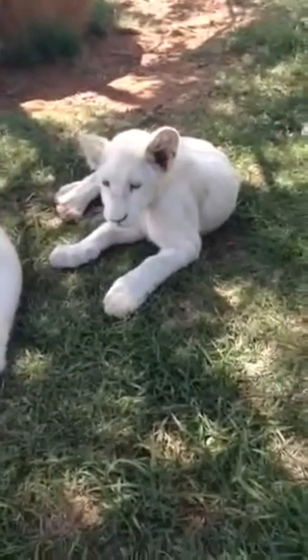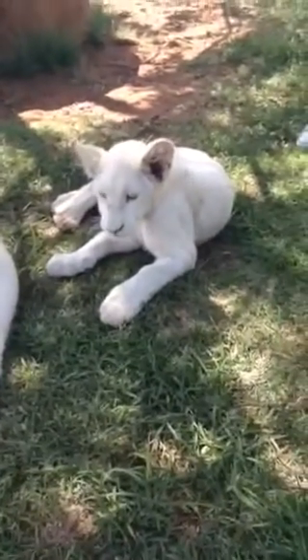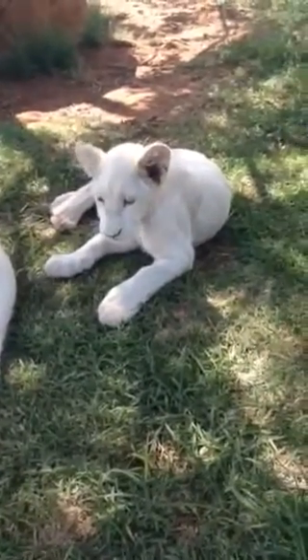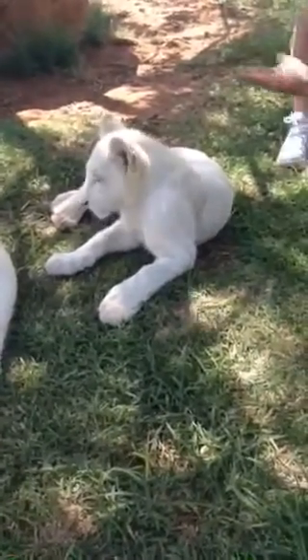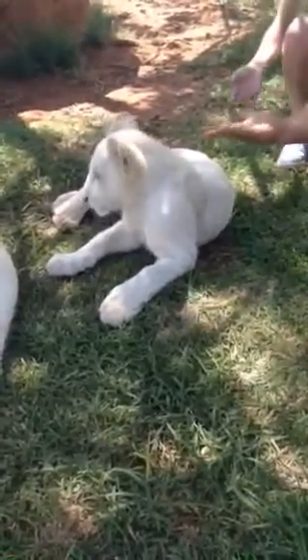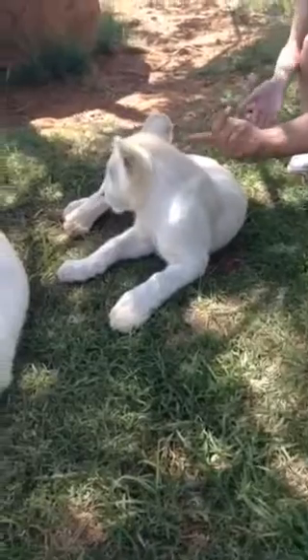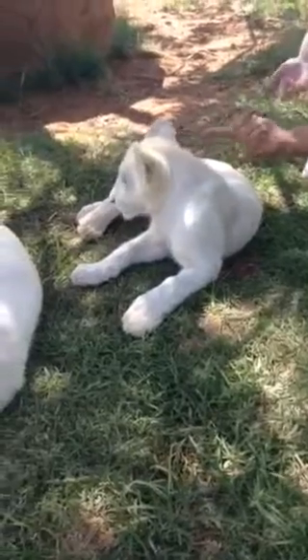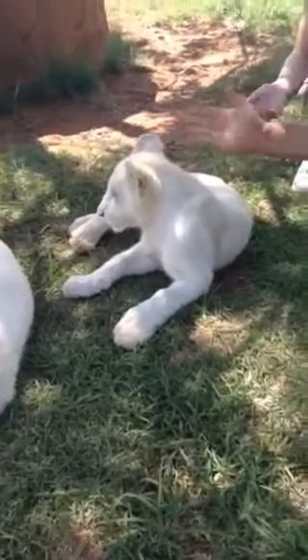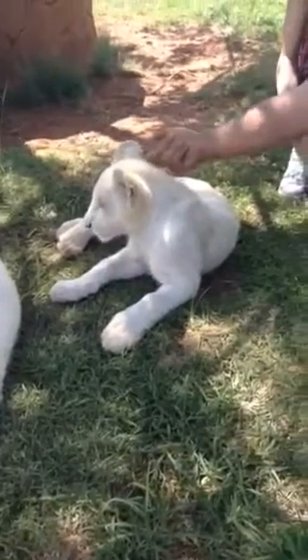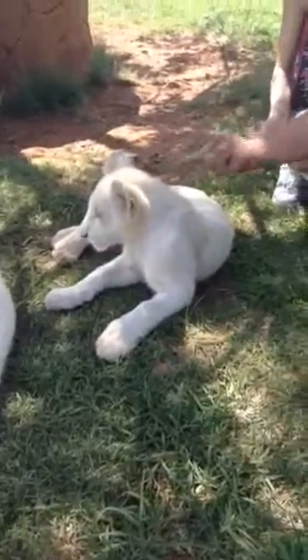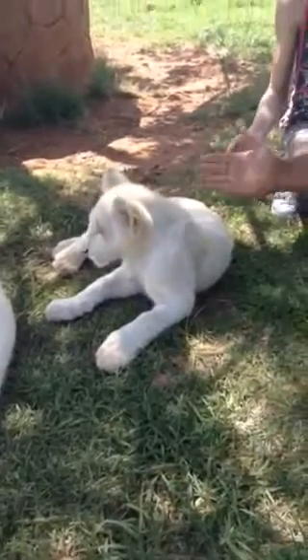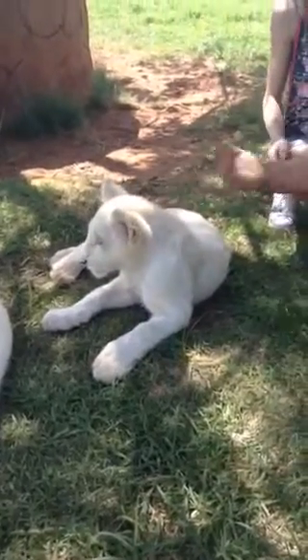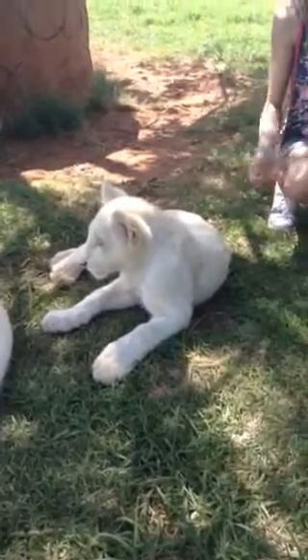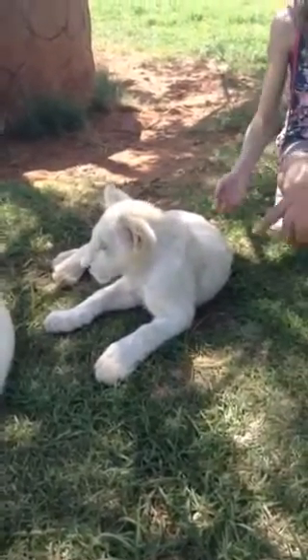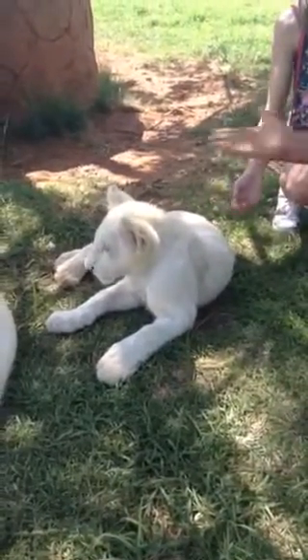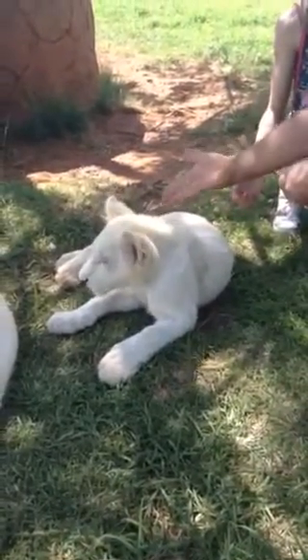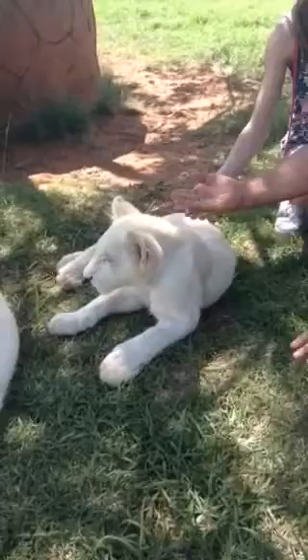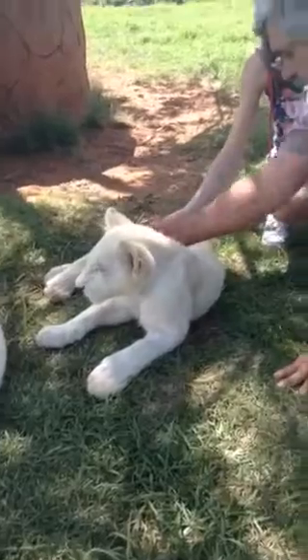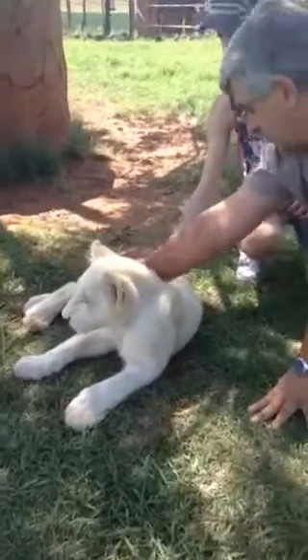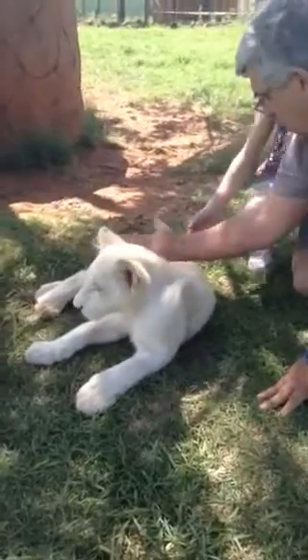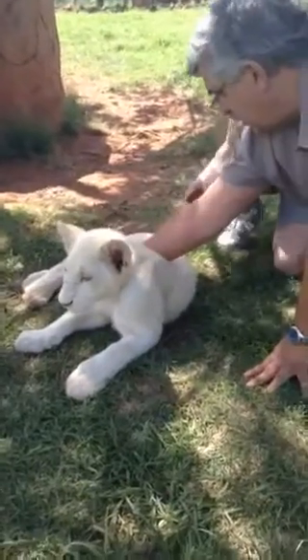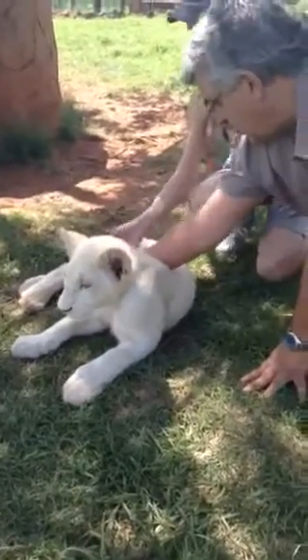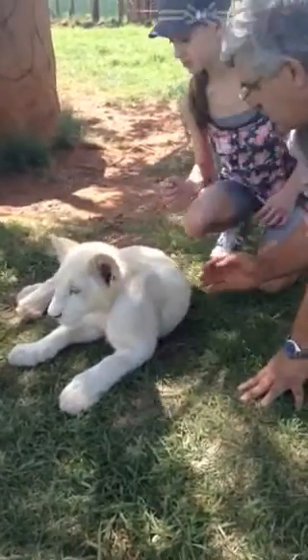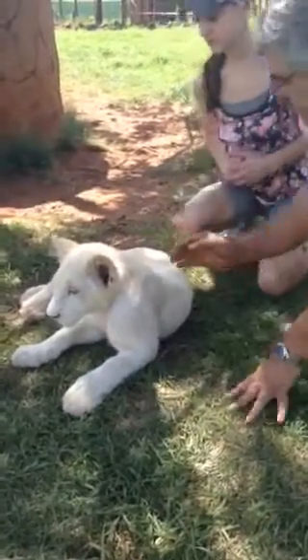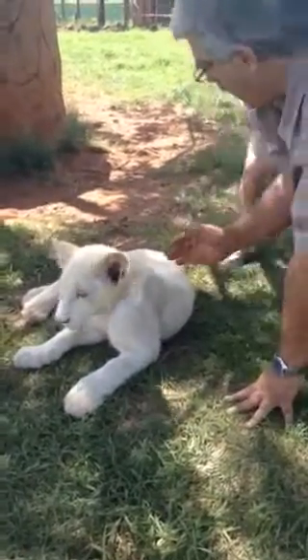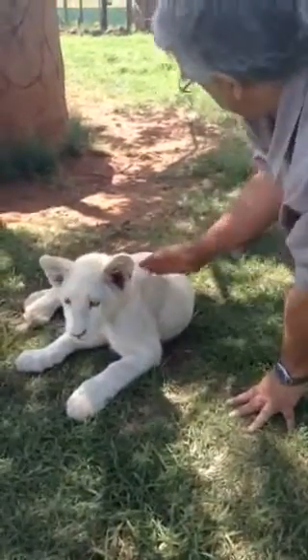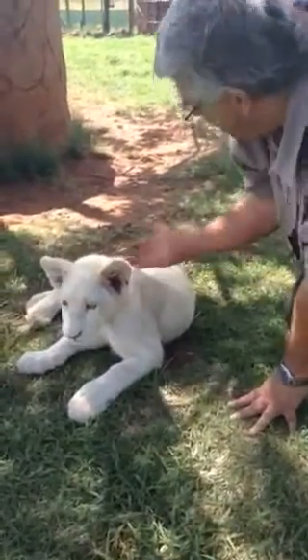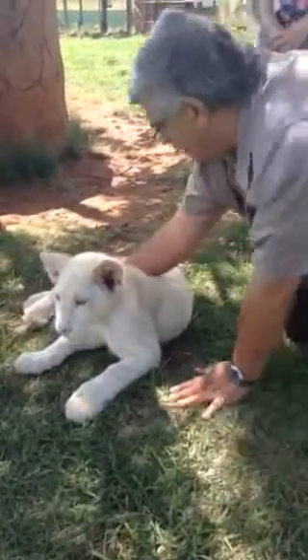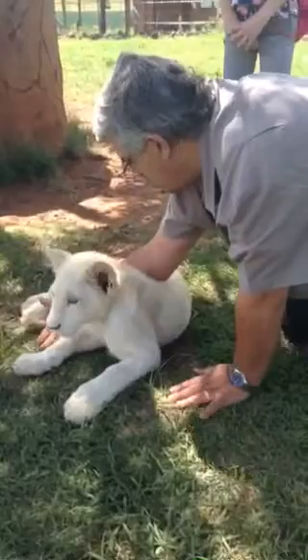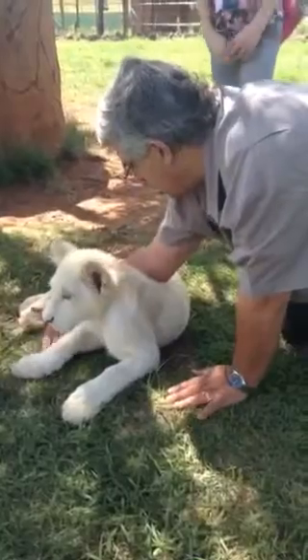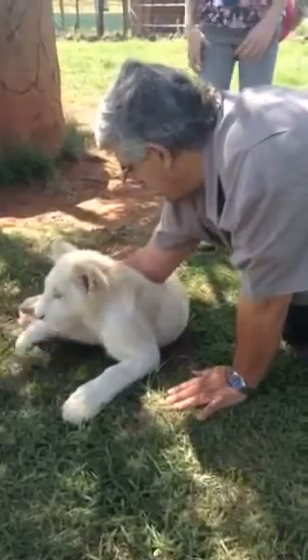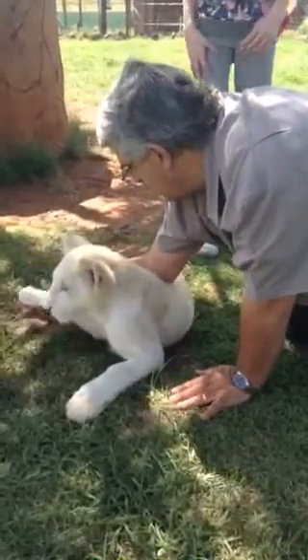Sit close to him and put your hand under his paw. Put it quickly, you must take it quickly. Put it under his paw. Go quickly, no, go quickly. You do this.